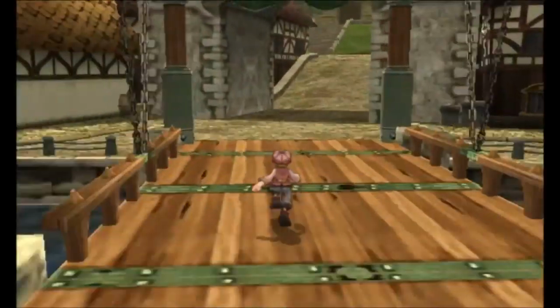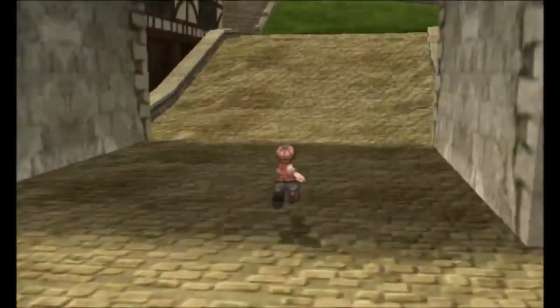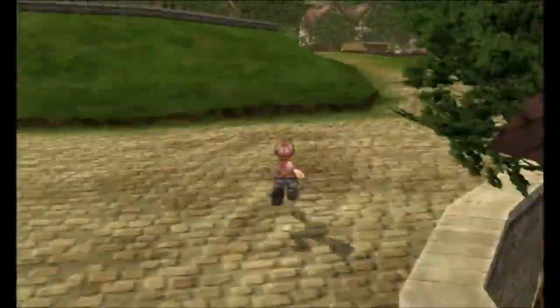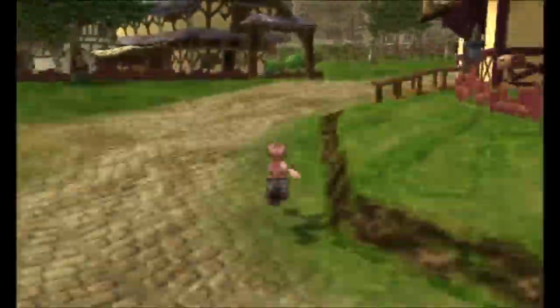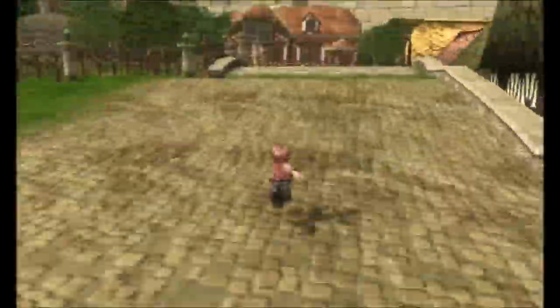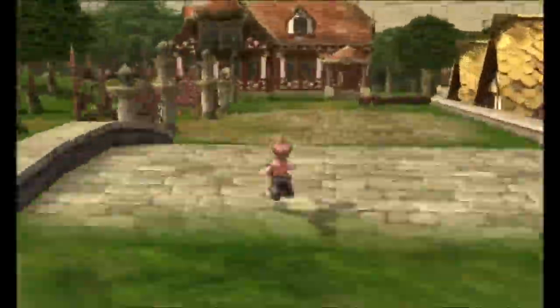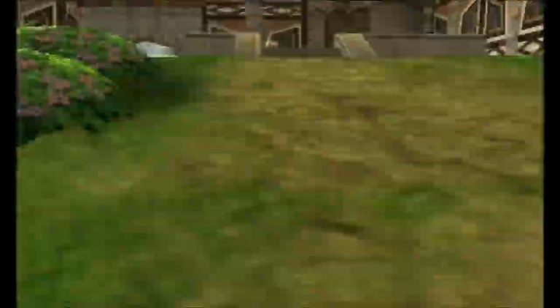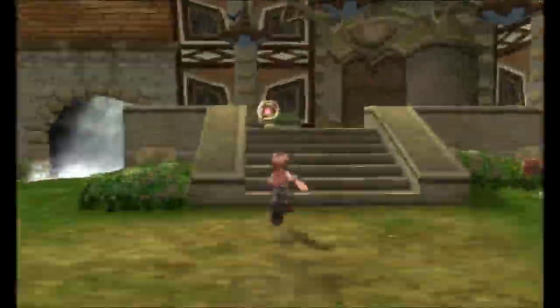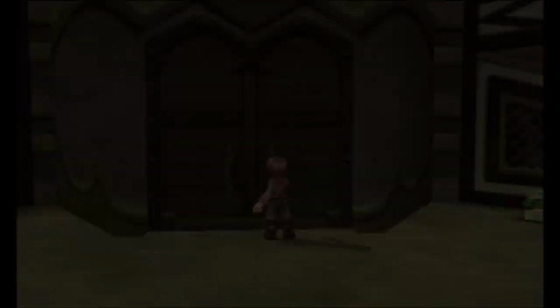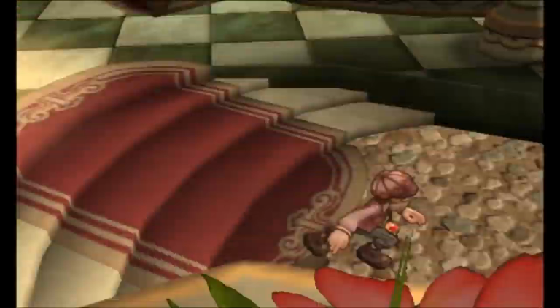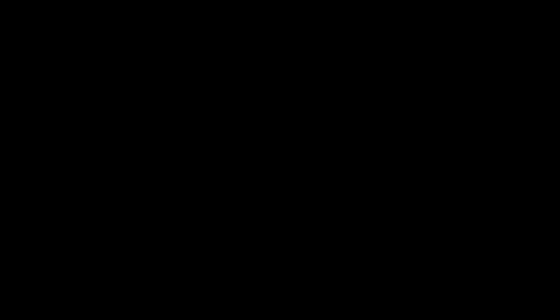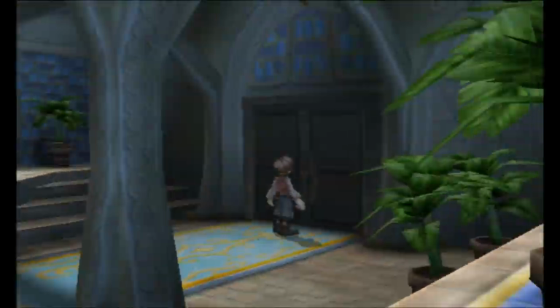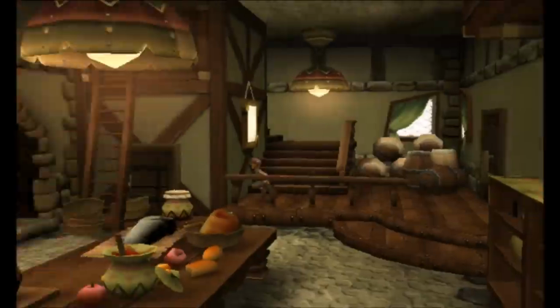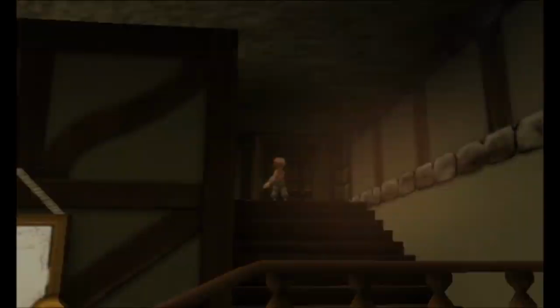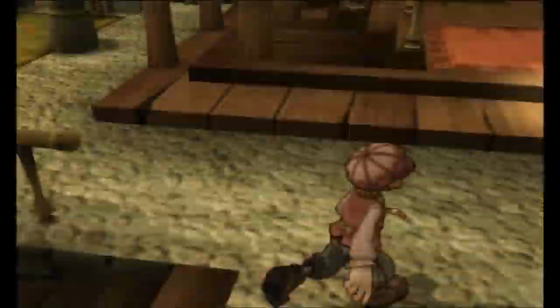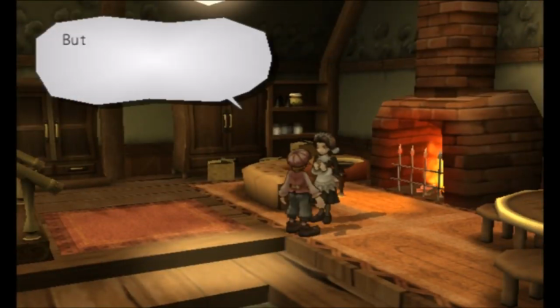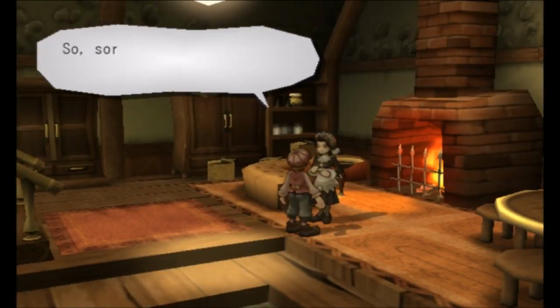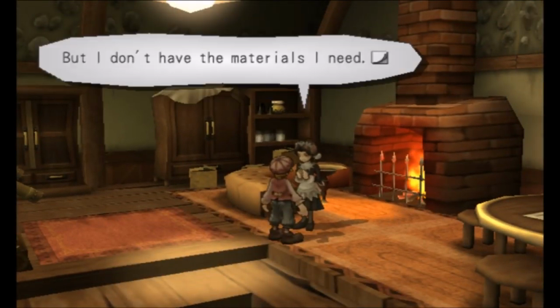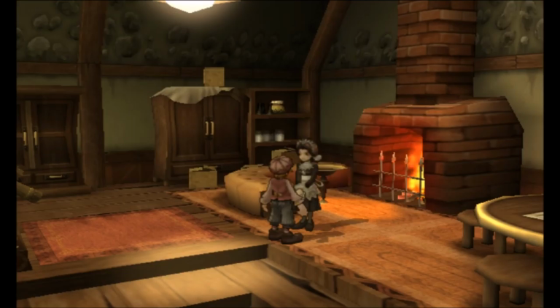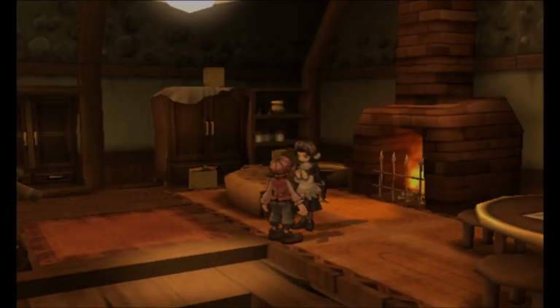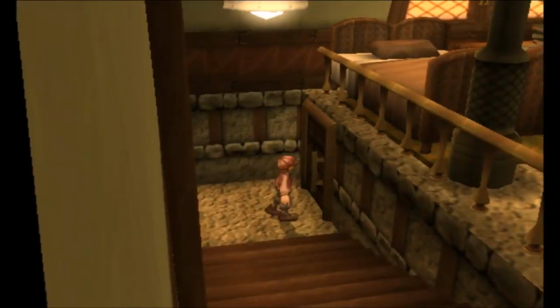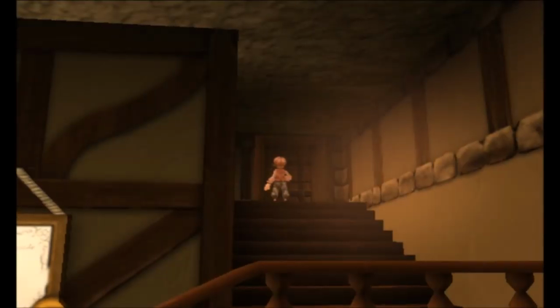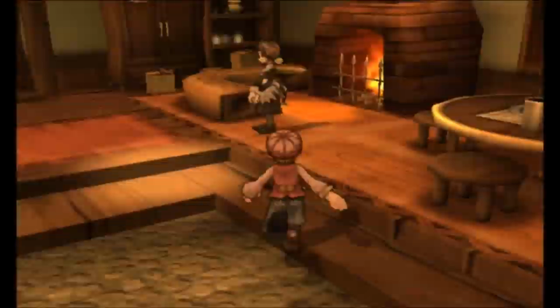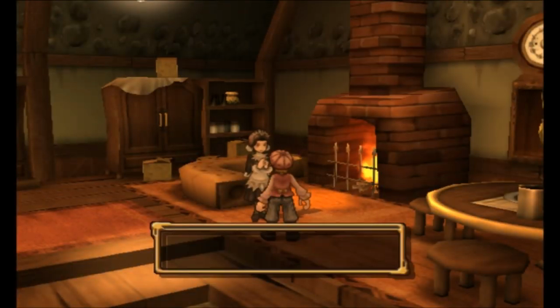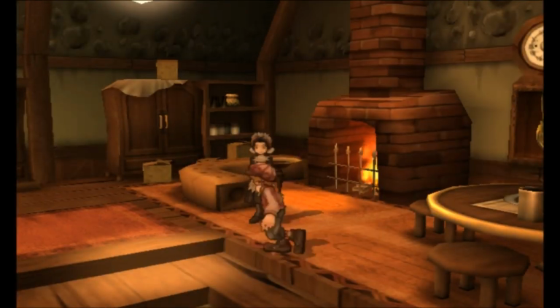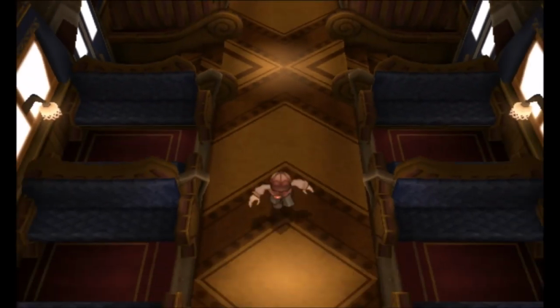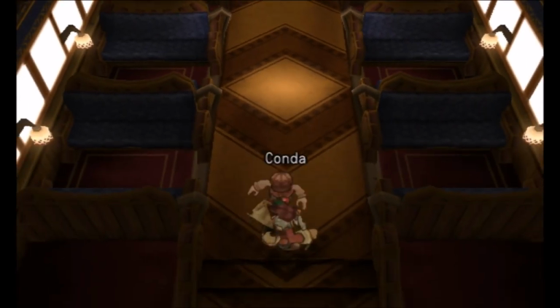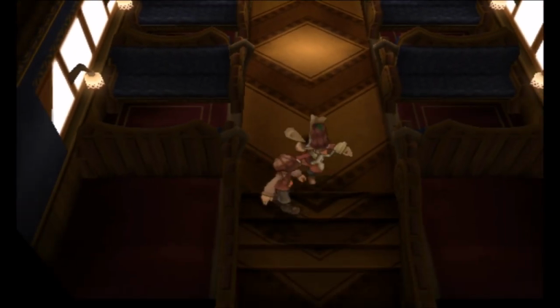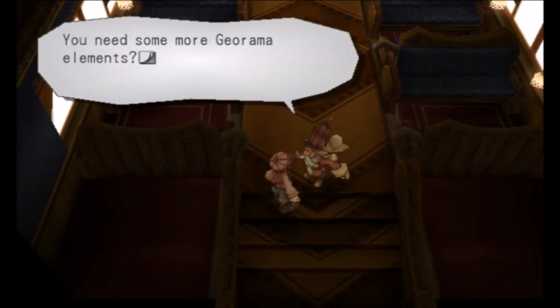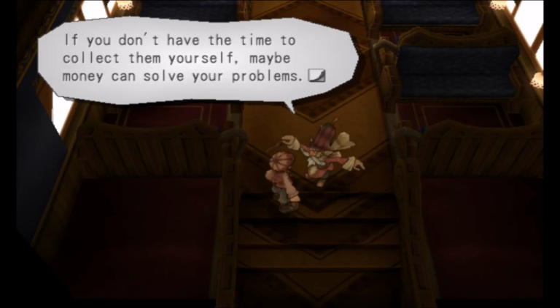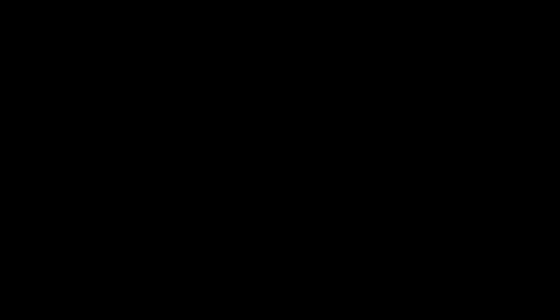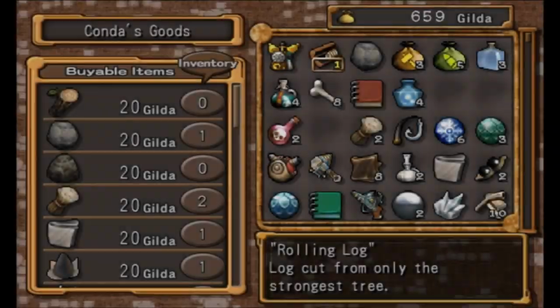Adele can be found inside the servant's quarters in Max's mansion in Palm Brinks. In order to recruit her, you will need to give her a hunk of copper, a thick hide, and a sturdy cloth. The hunk of copper and sturdy cloth can be bought from Conda, and a thick hide can be bought from Morton.